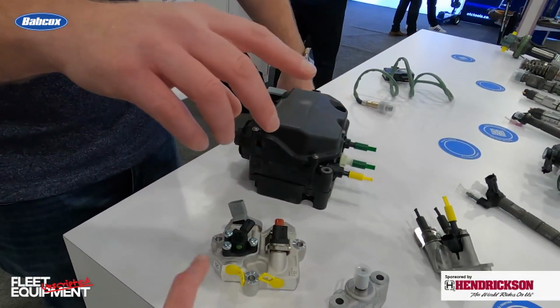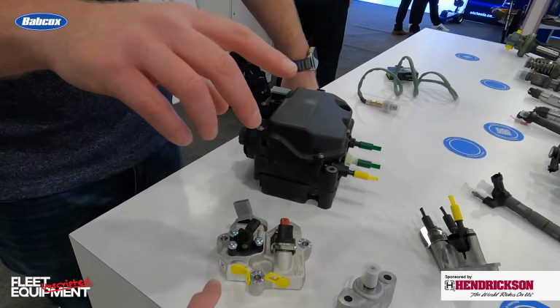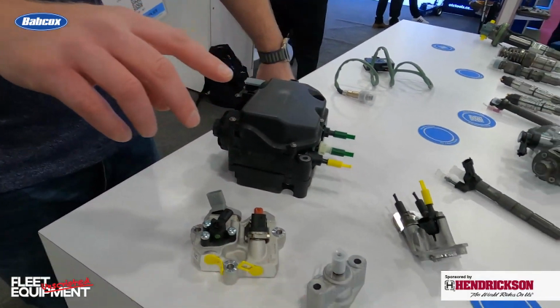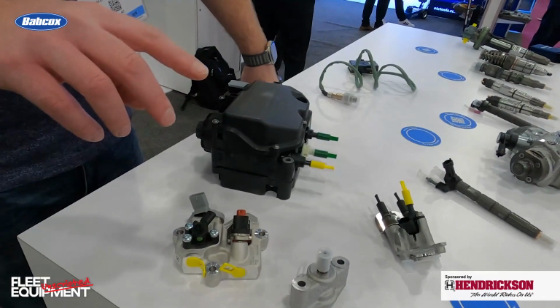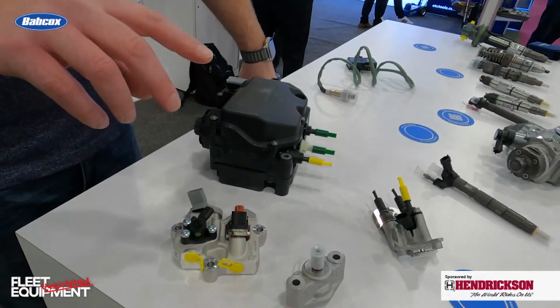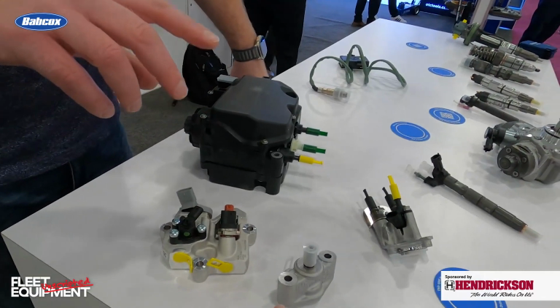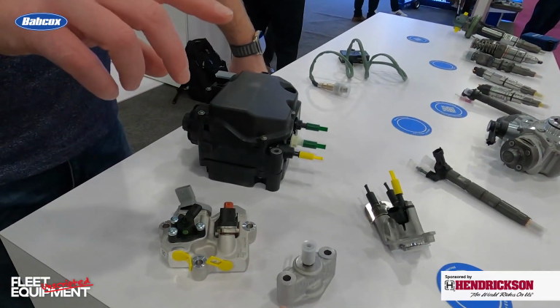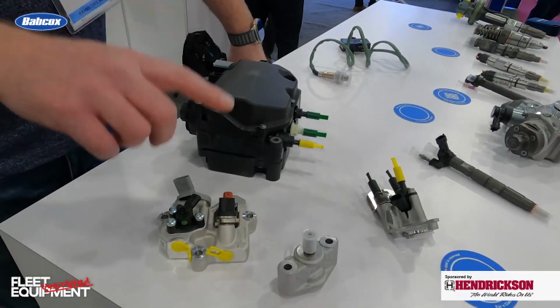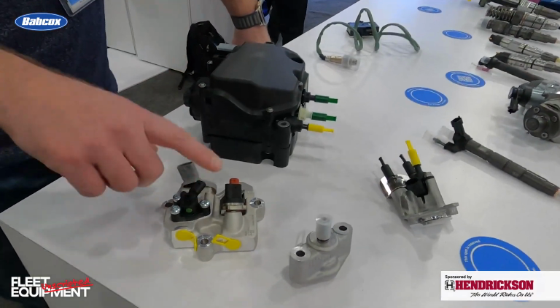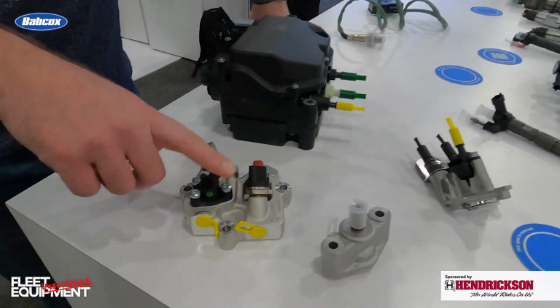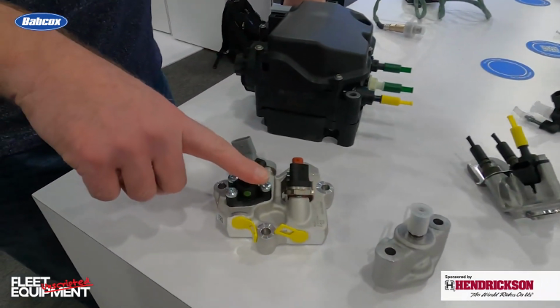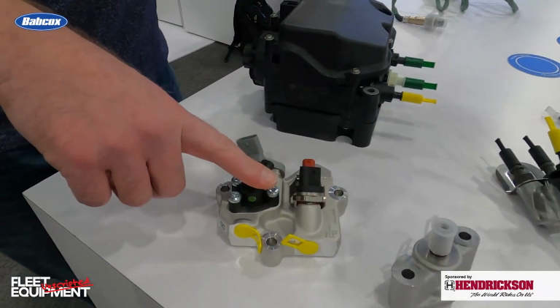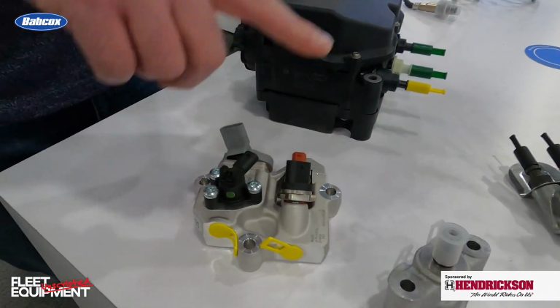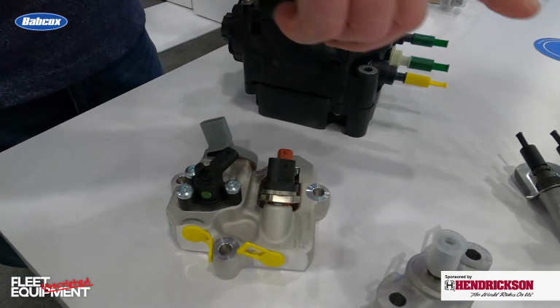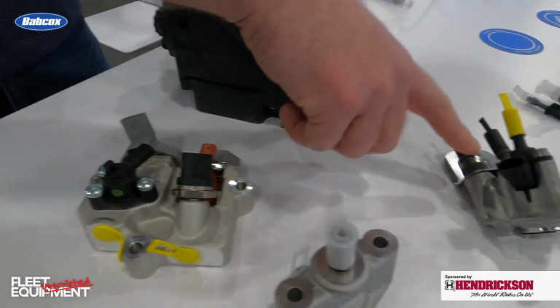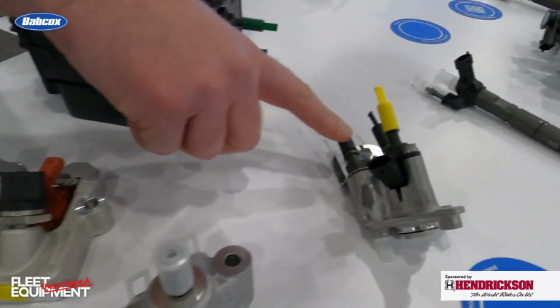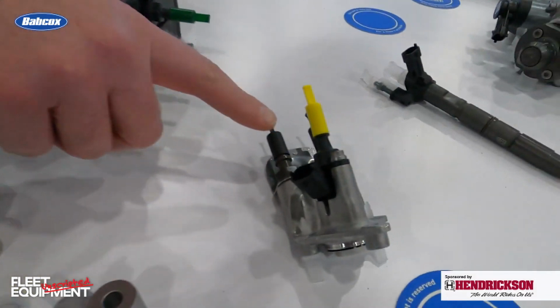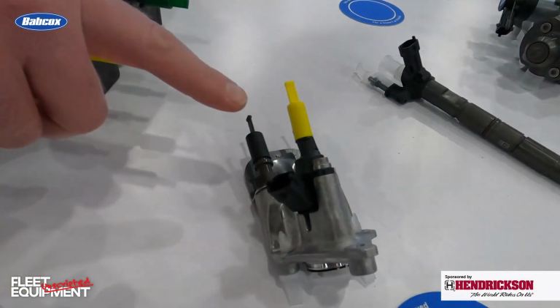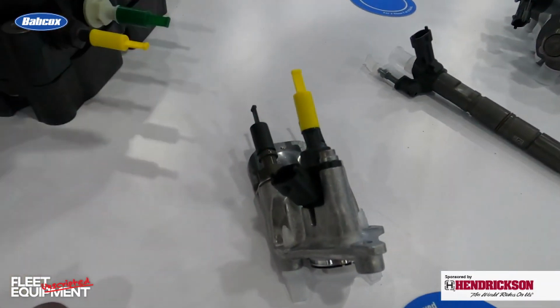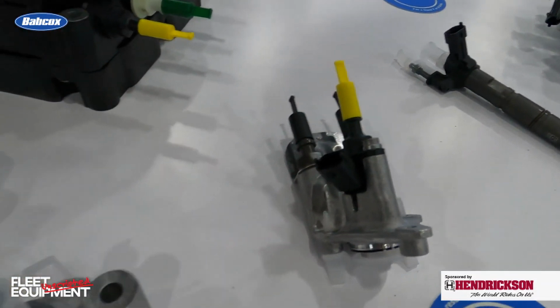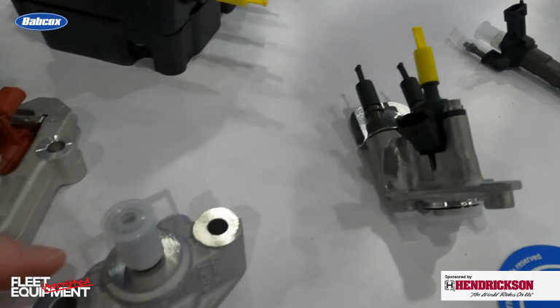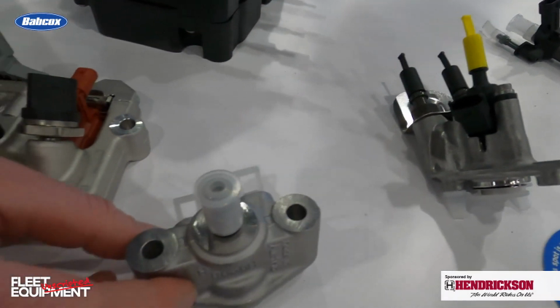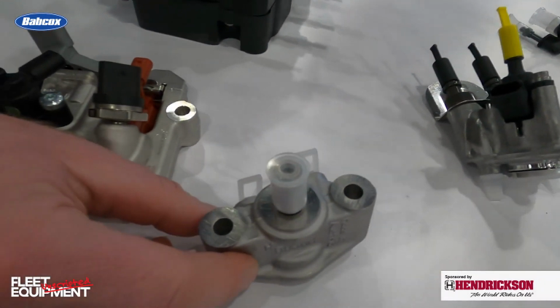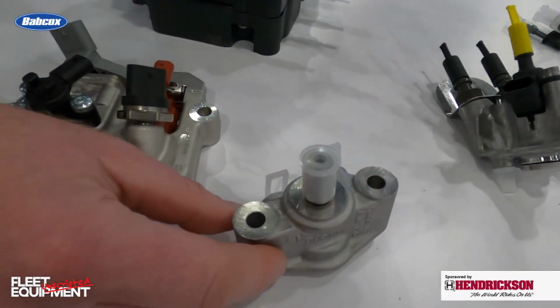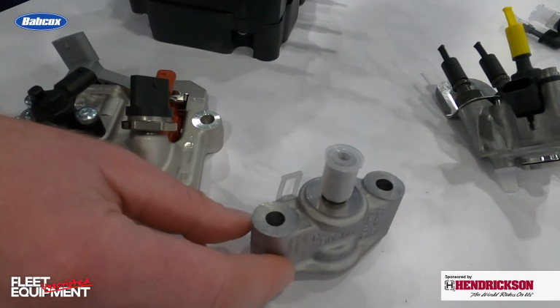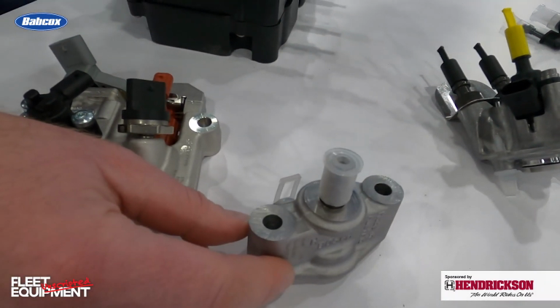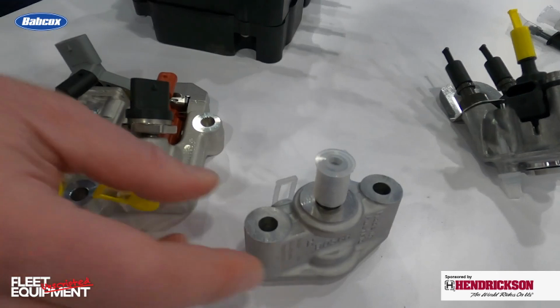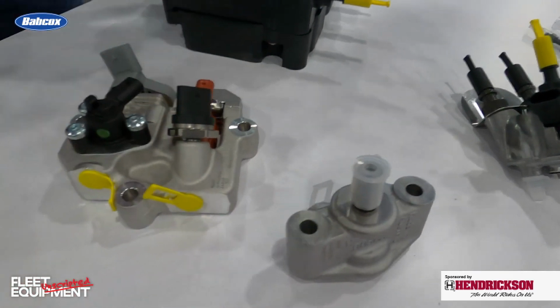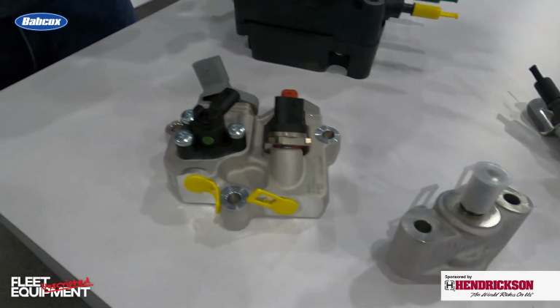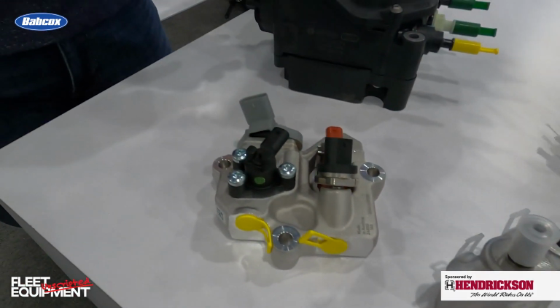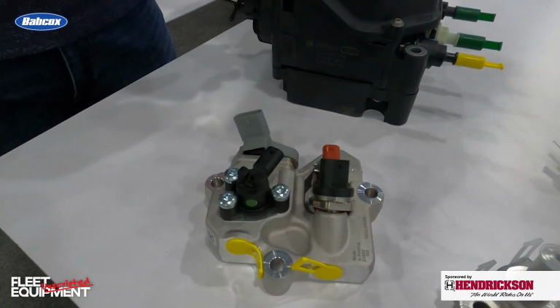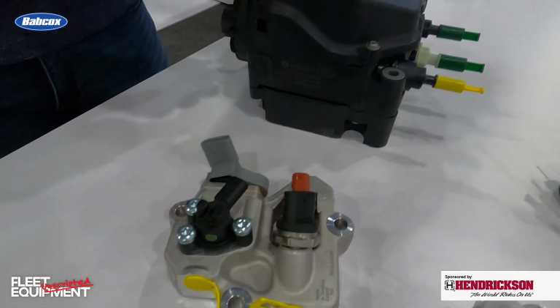Availability and distribution — how do you get ahold of these parts? You can go to choosetherightinjector.com or boschautoparts.com. That takes you right to everything. We have our whole distributor map on there so you can see wherever you can get these parts.